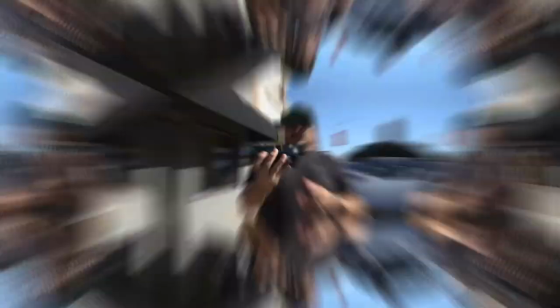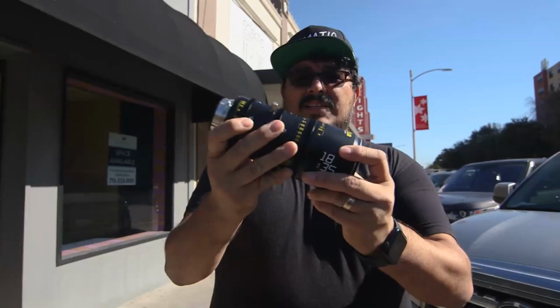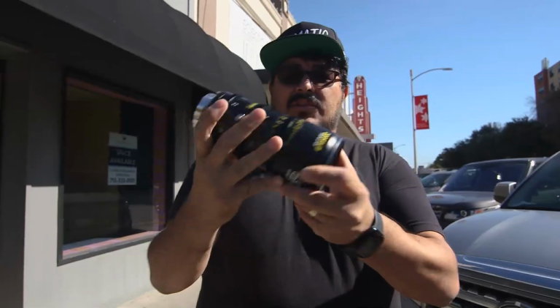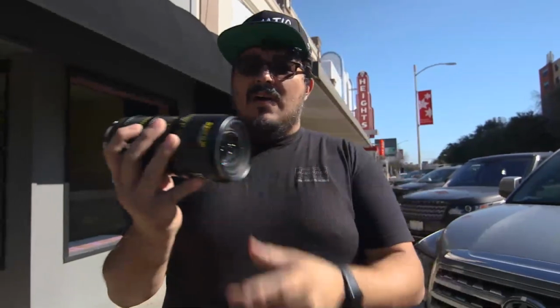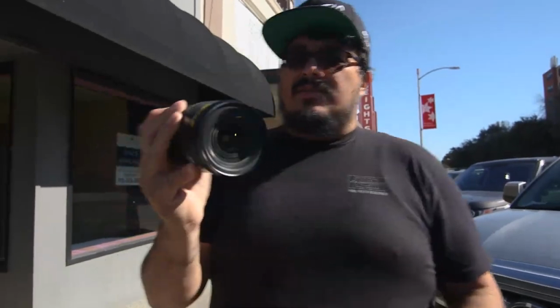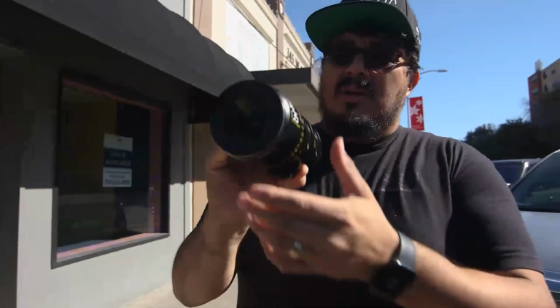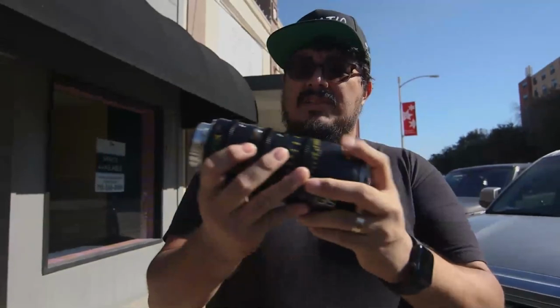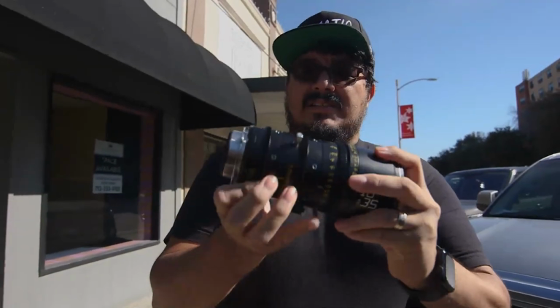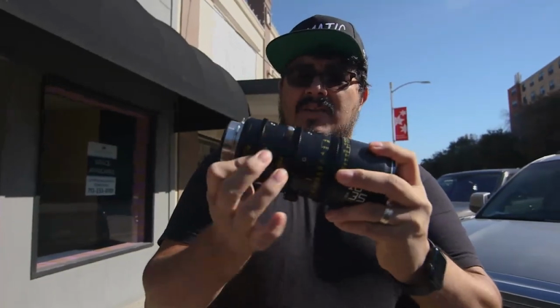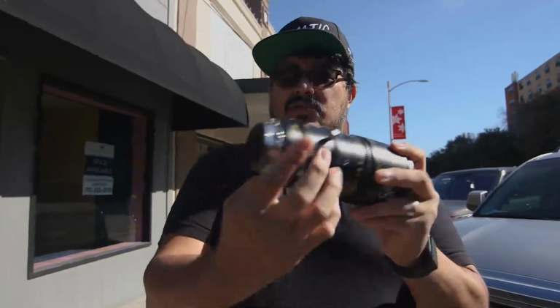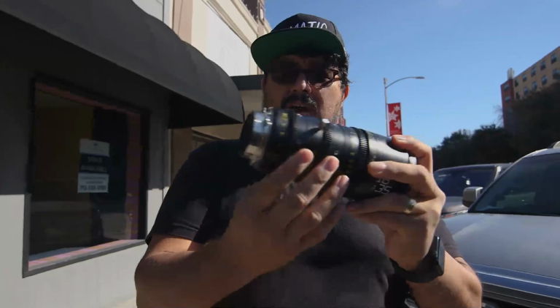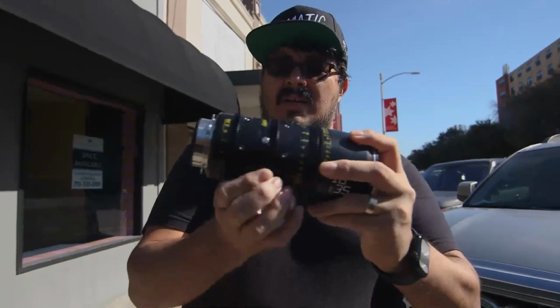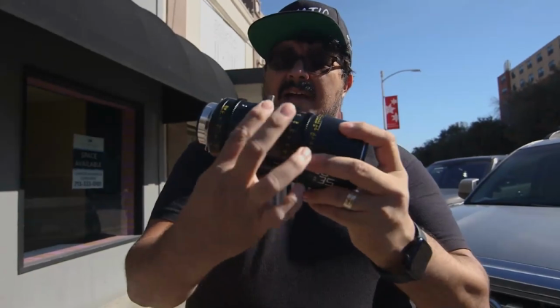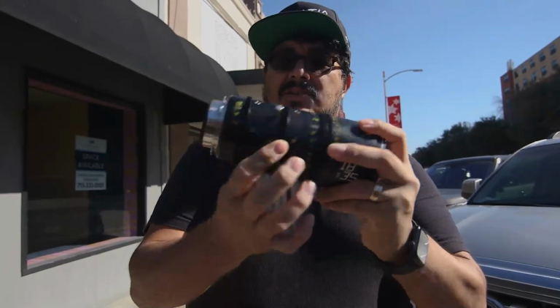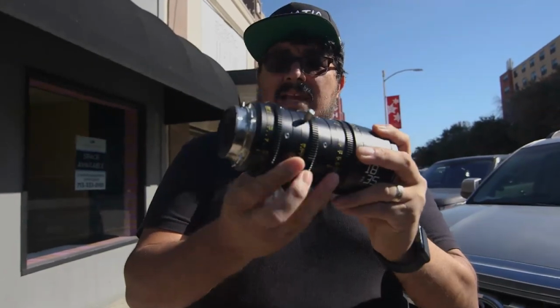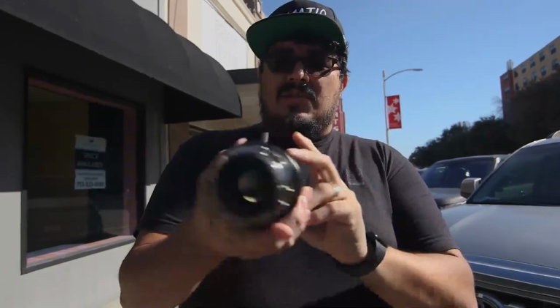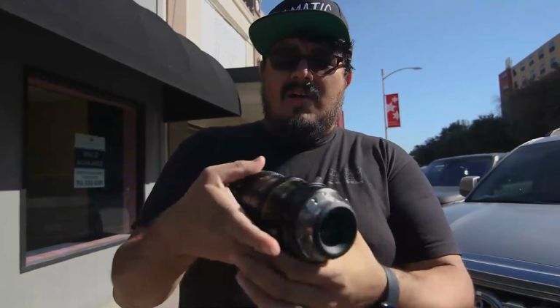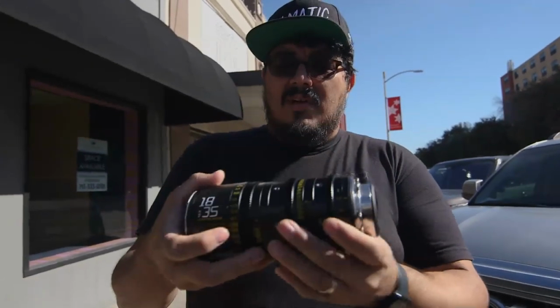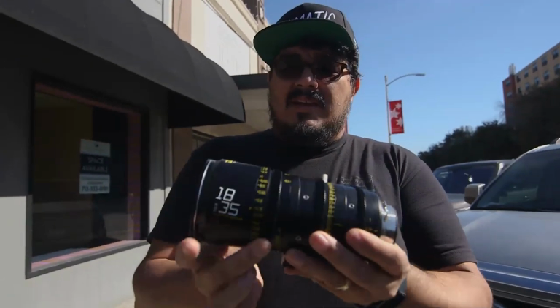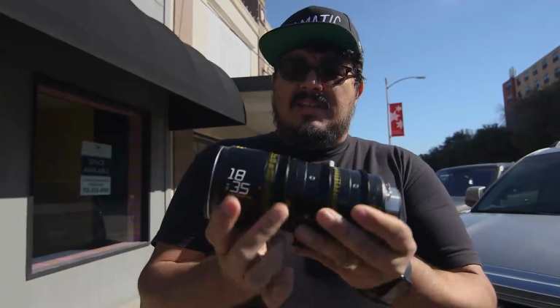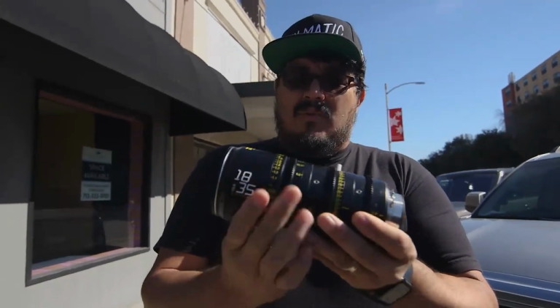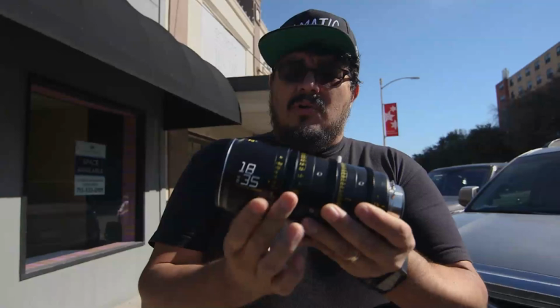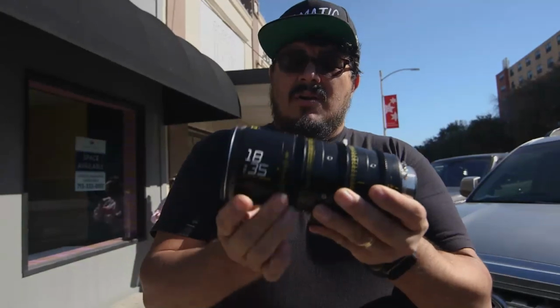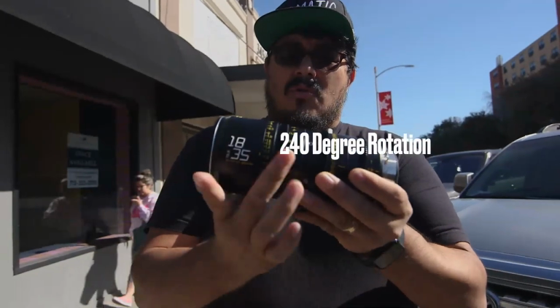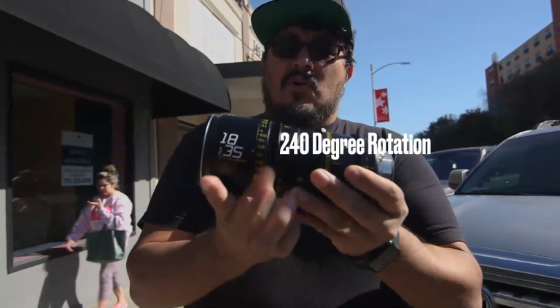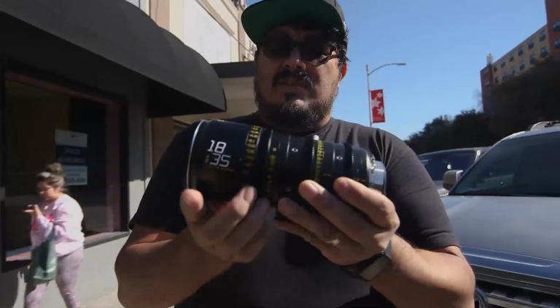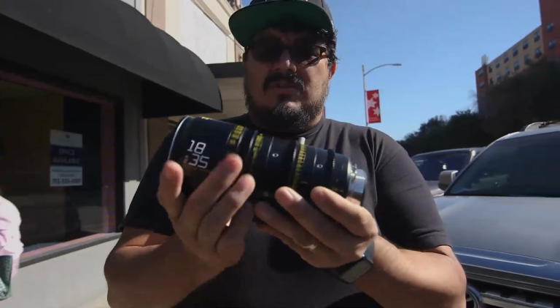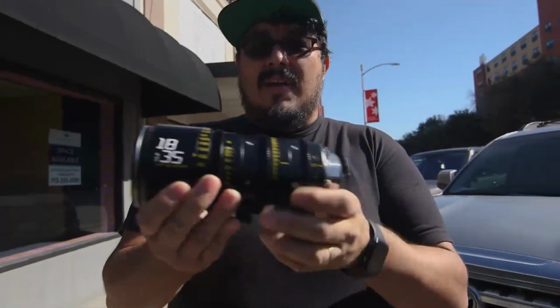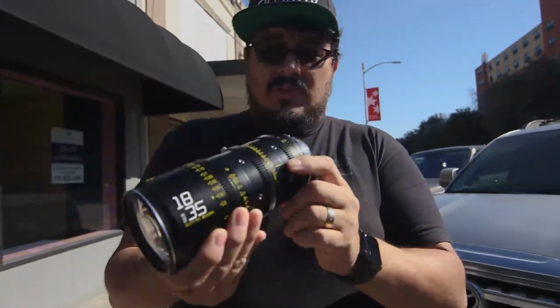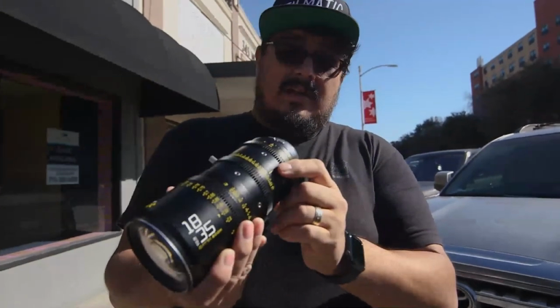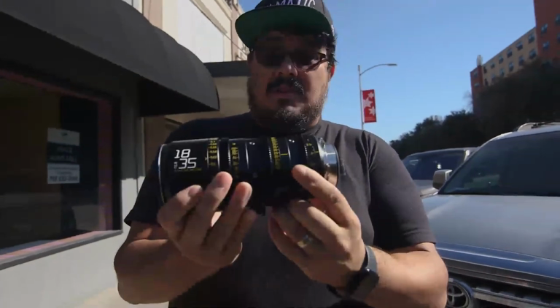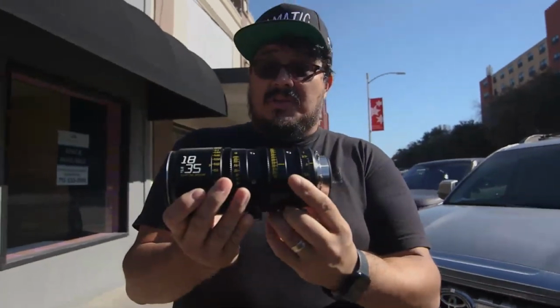So this is the 18-35 cine zoom. As you can see, it has an iris of 2.9, a zoom range of 18-35, and a full throw for the focus. So far it feels really solid and looks really good.